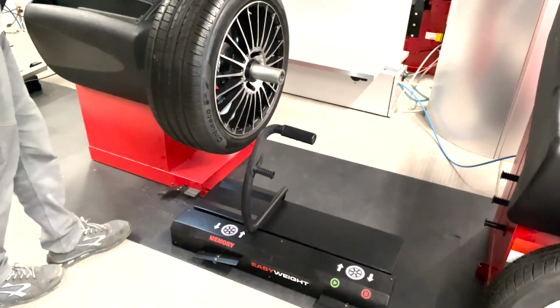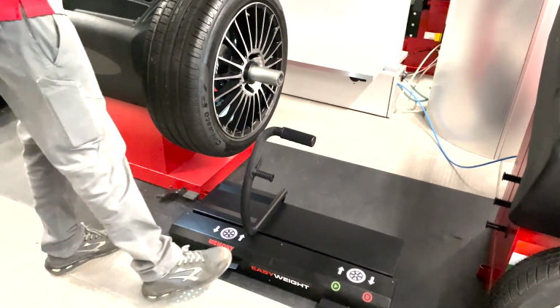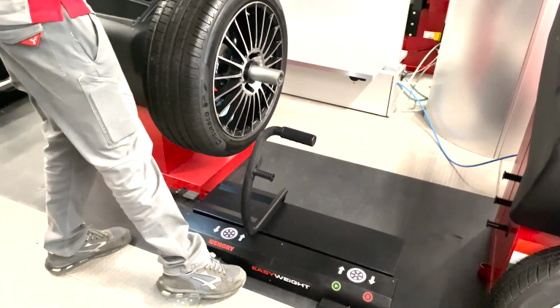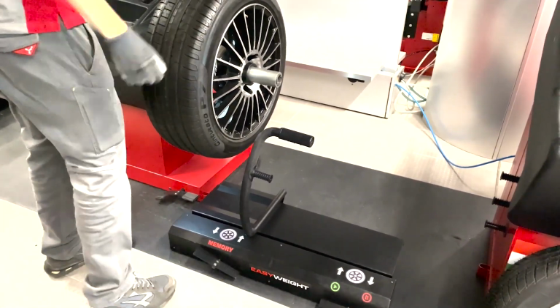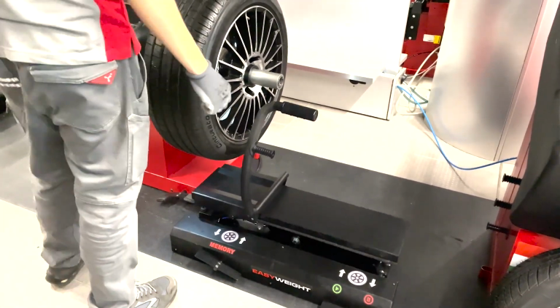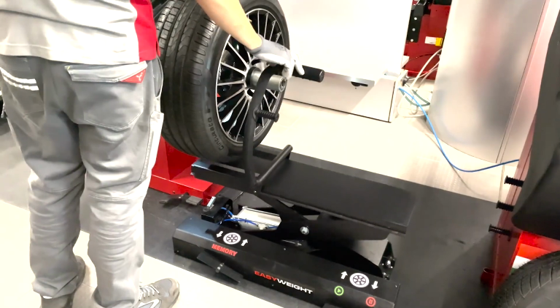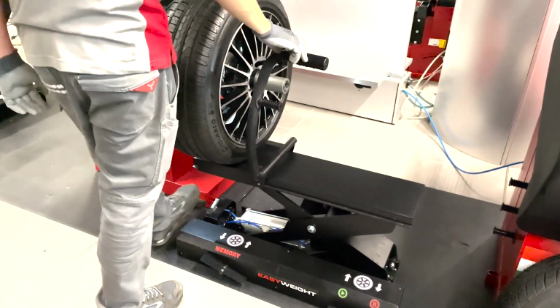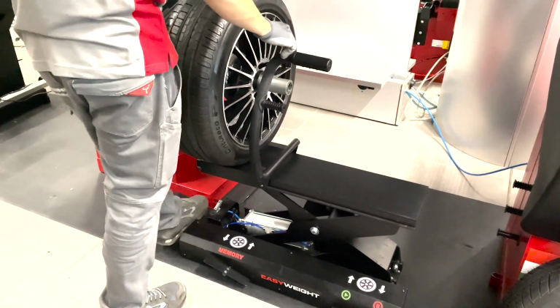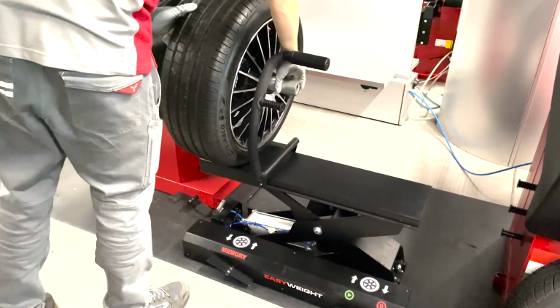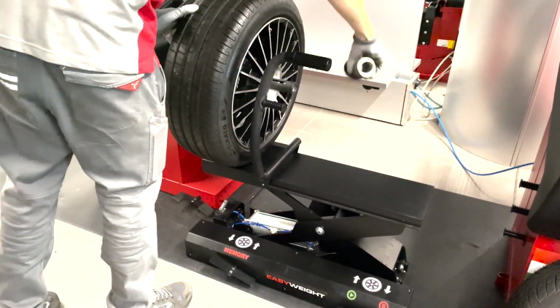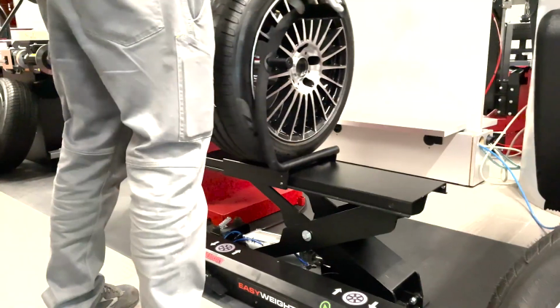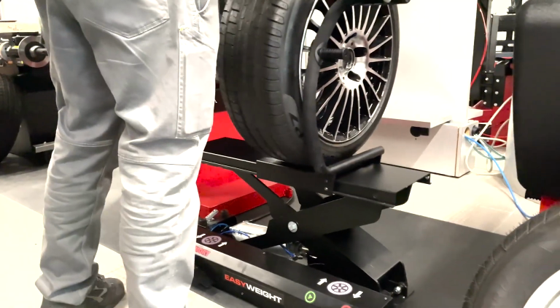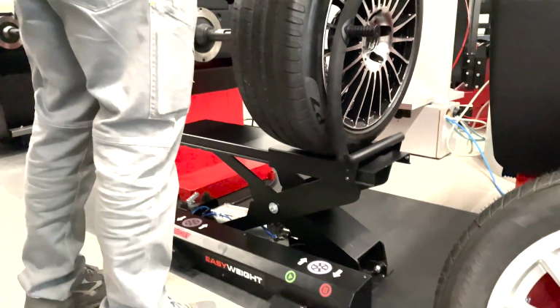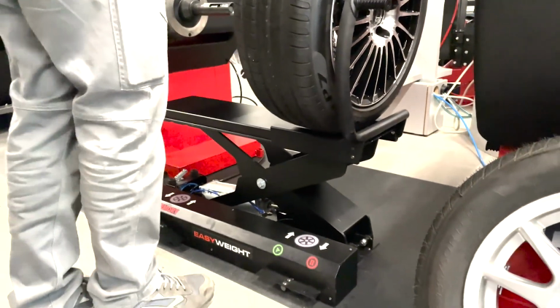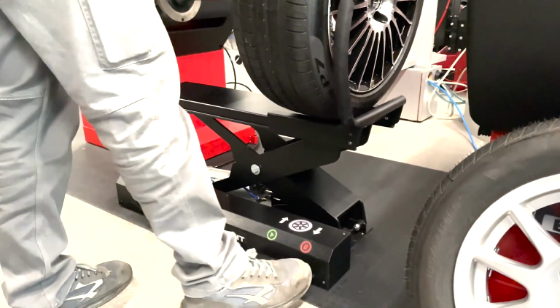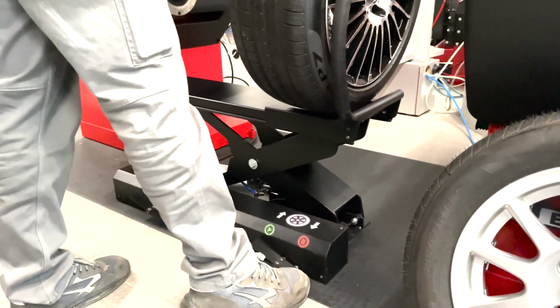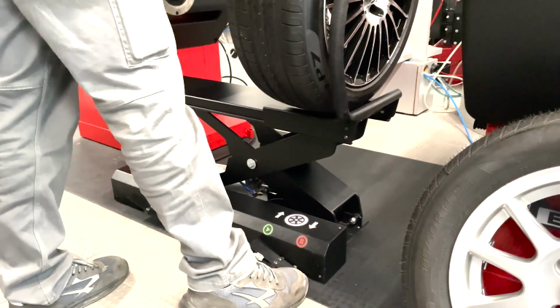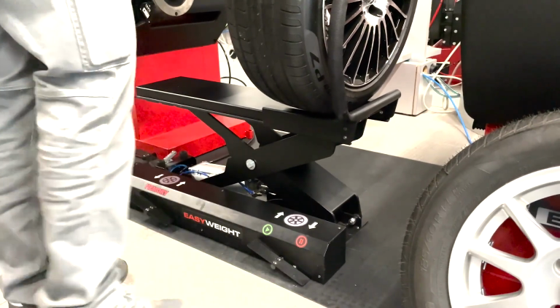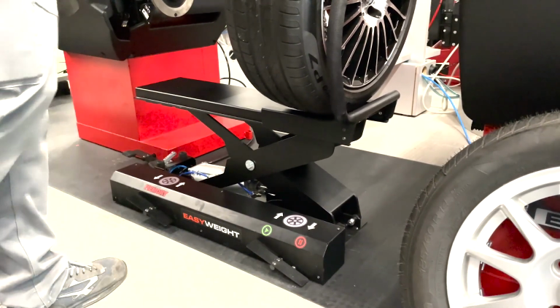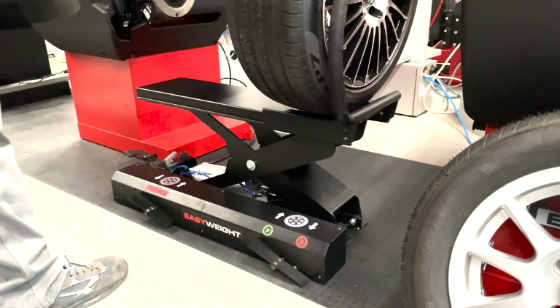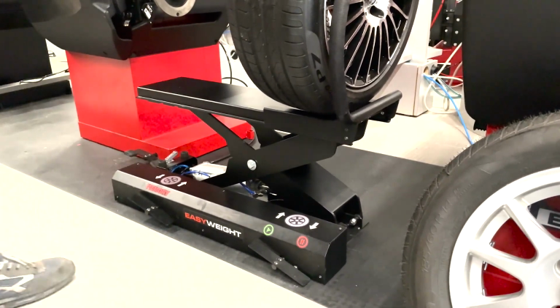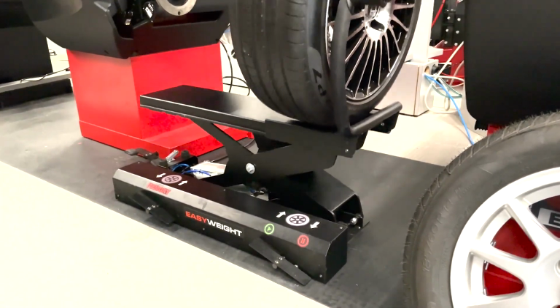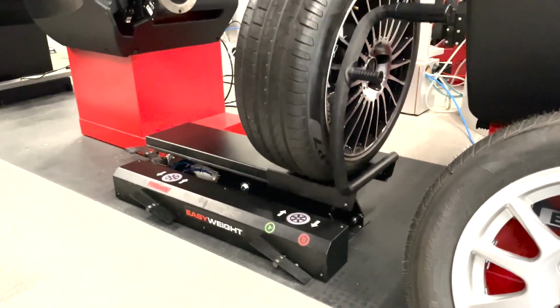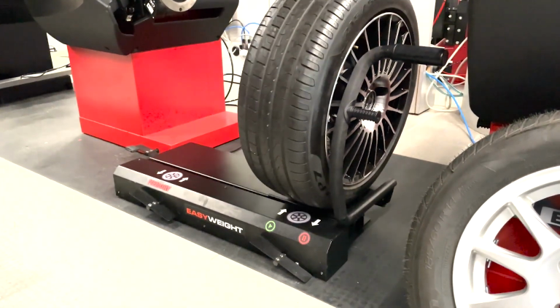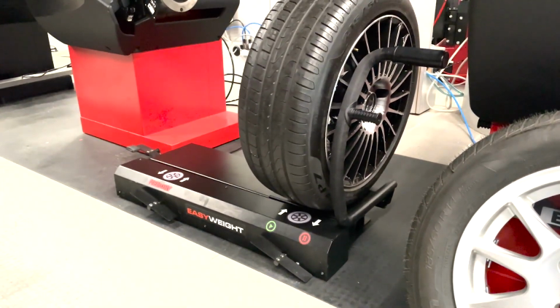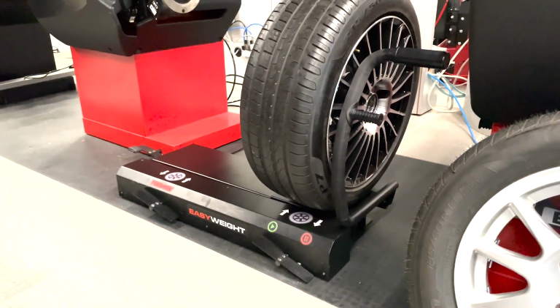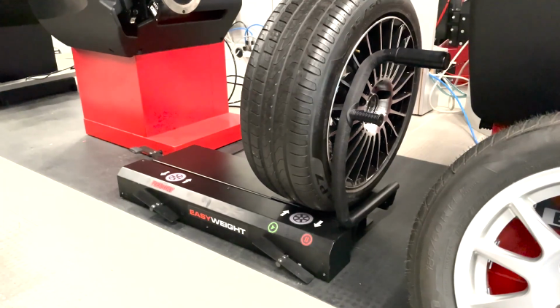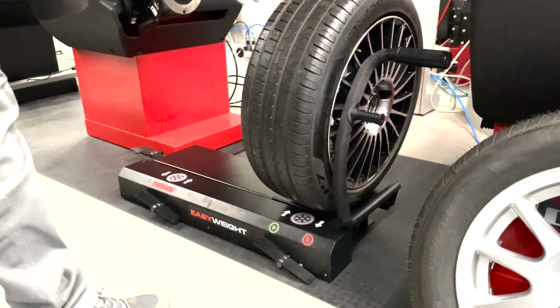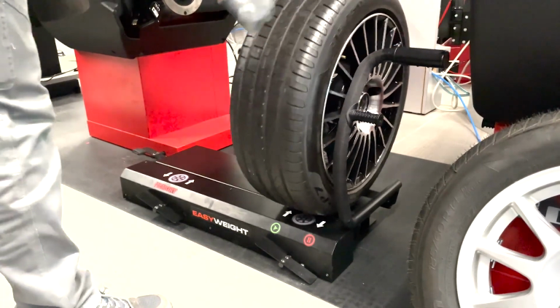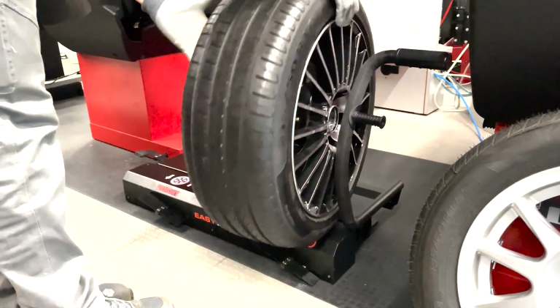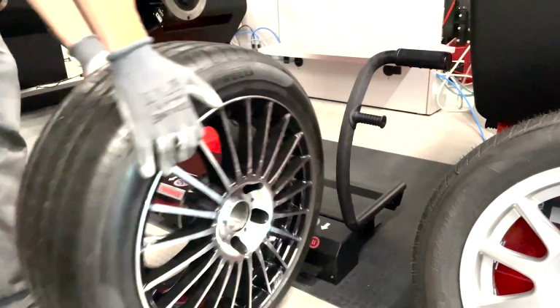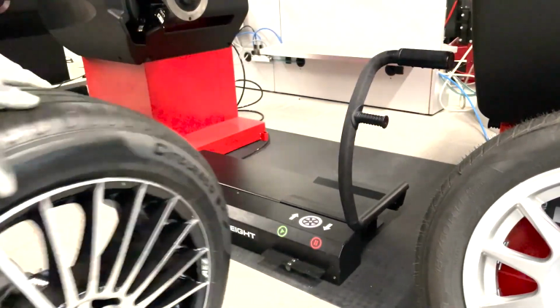Continue this cycle for all the wheels until you reach the final one. When unloading the last wheel, you can easily reset the lifter's memory by pressing the end button. Resetting the memory prepares the Easy Weight for the next tire set.